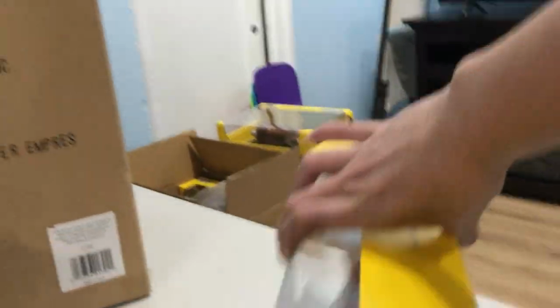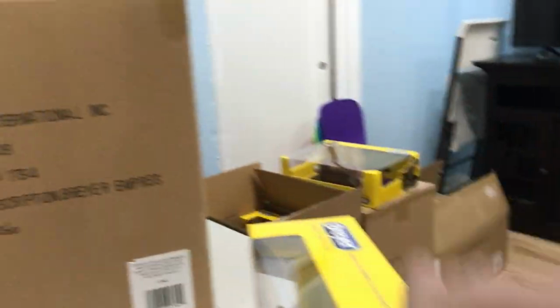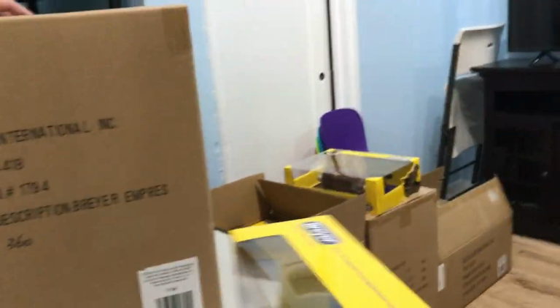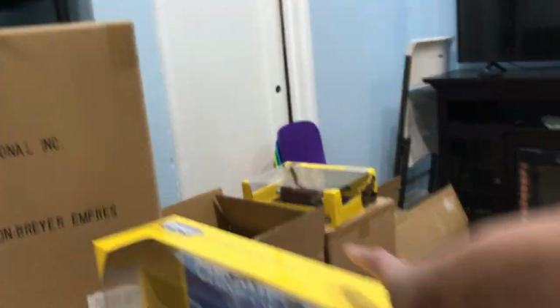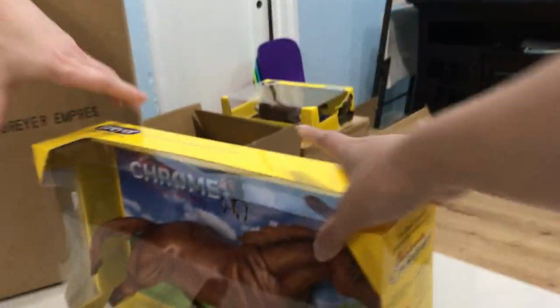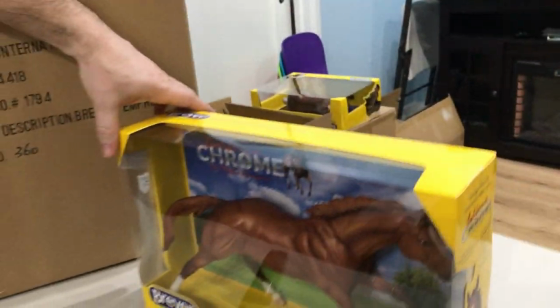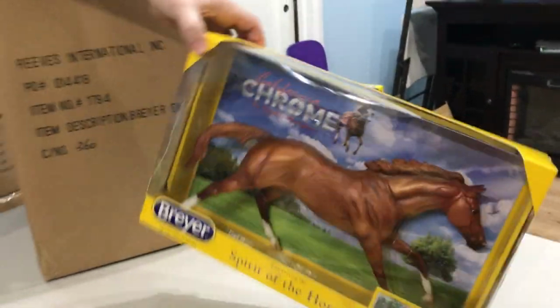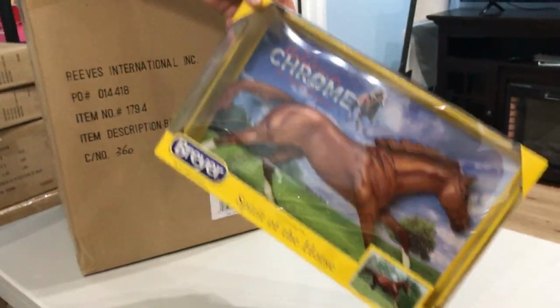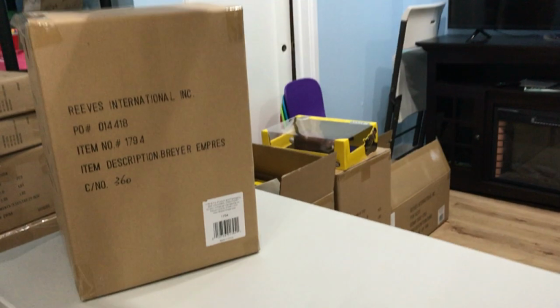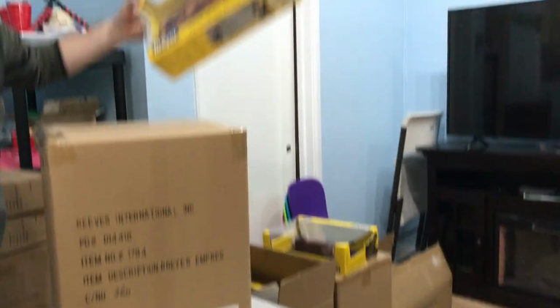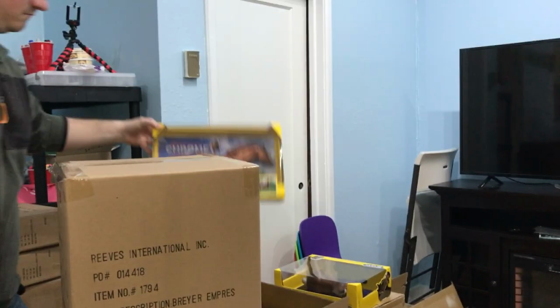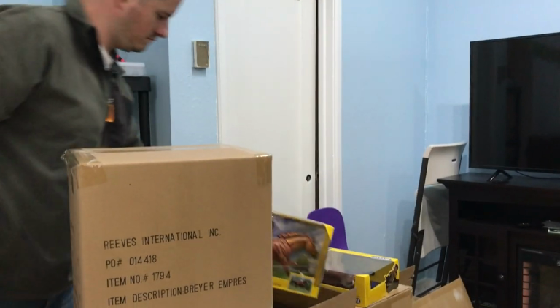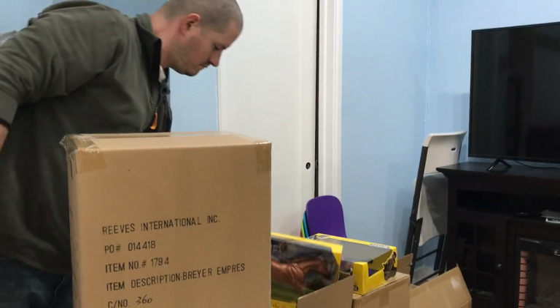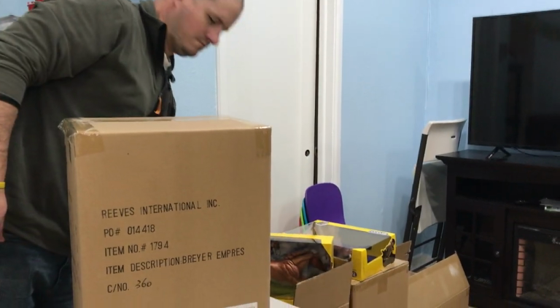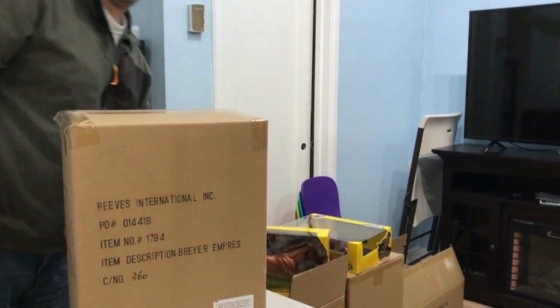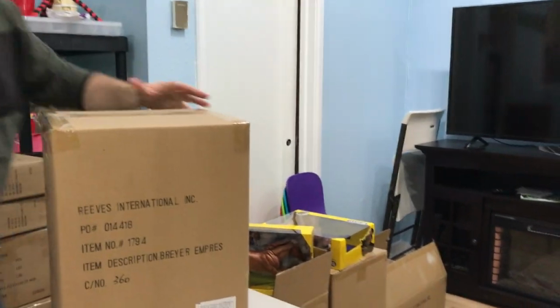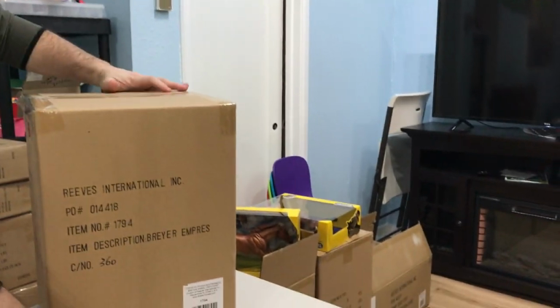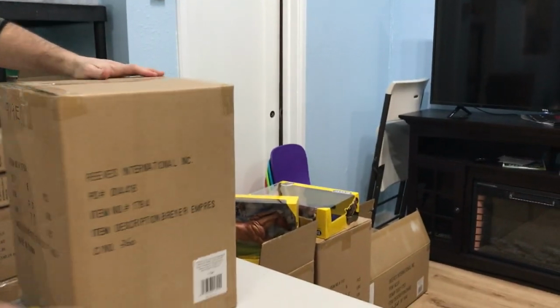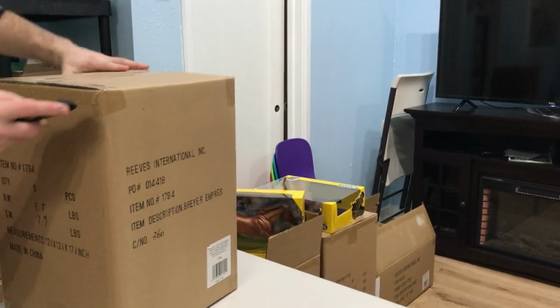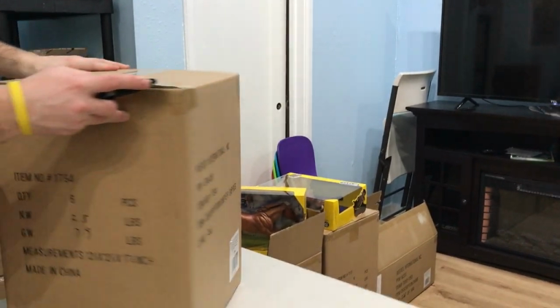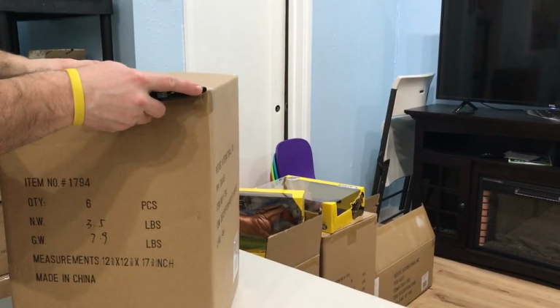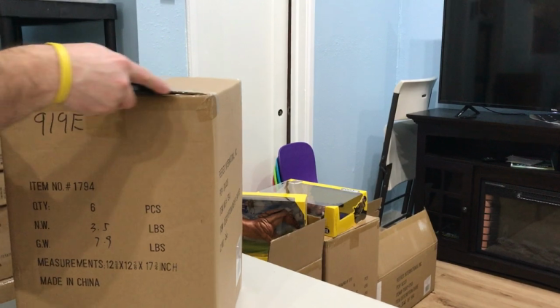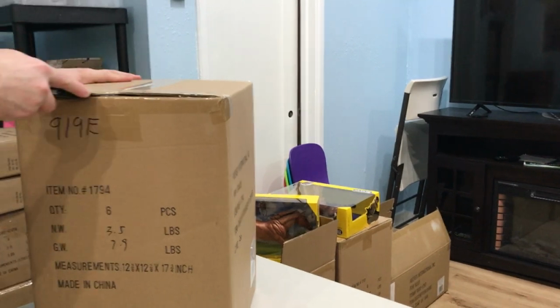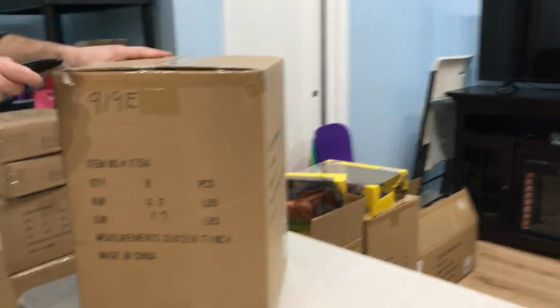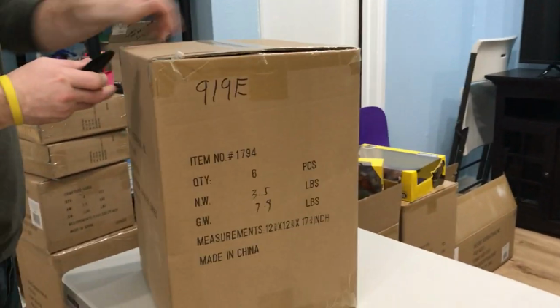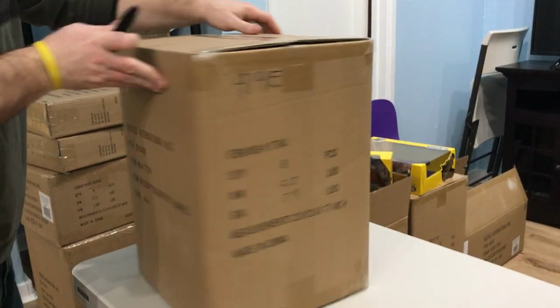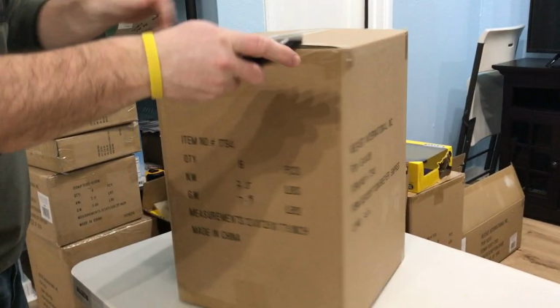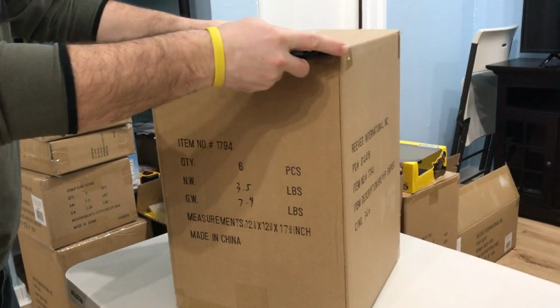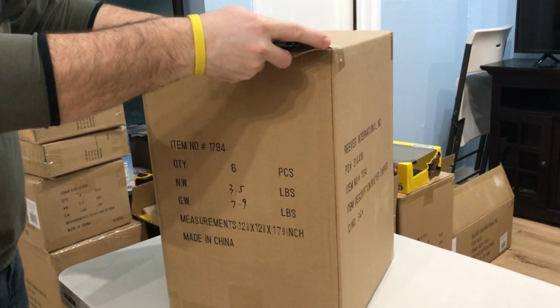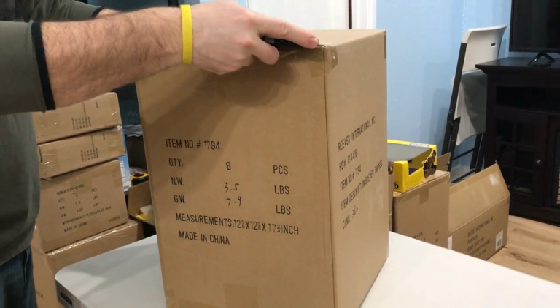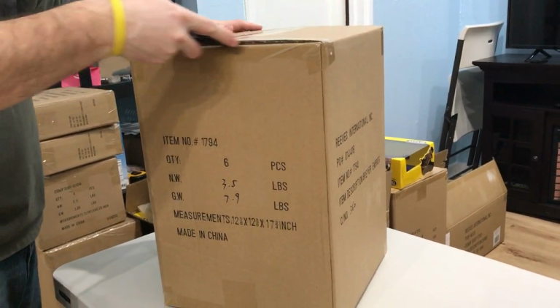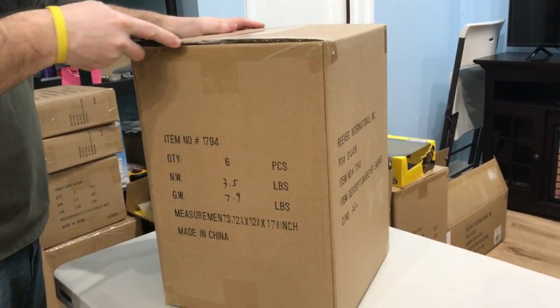We'll have to get these home and weigh them to see if we can ship that one at two pounds, because it's a pretty big box. The horse itself isn't that heavy, but he's really long. So that's another iffy one — can we get it at two pounds?